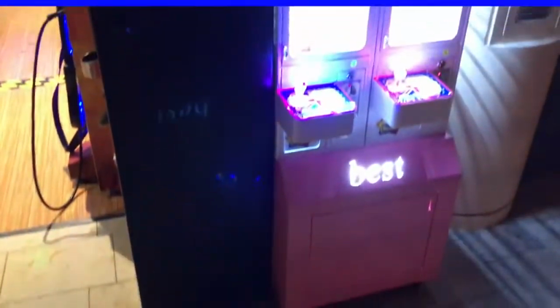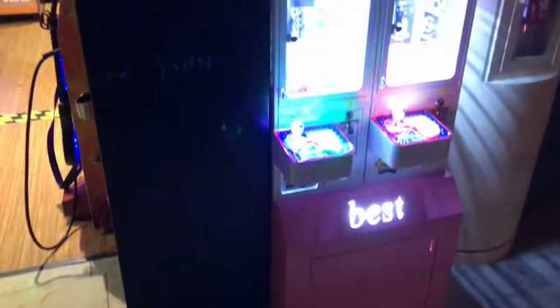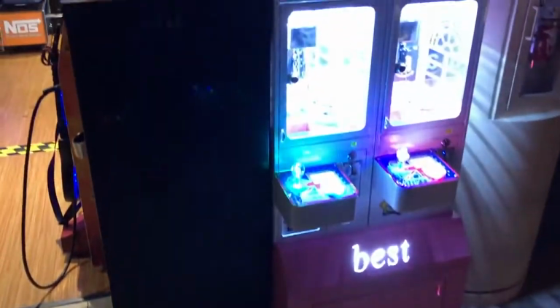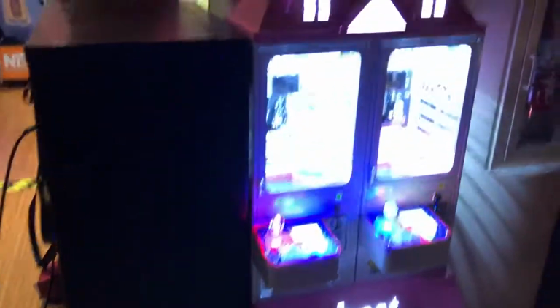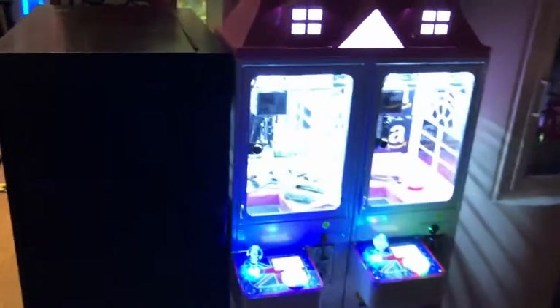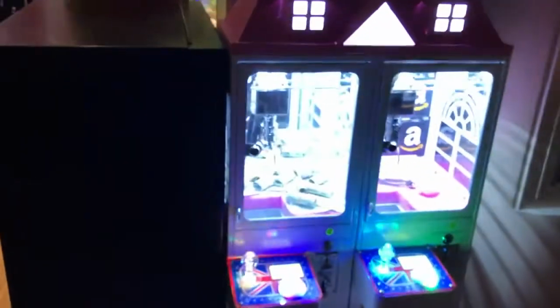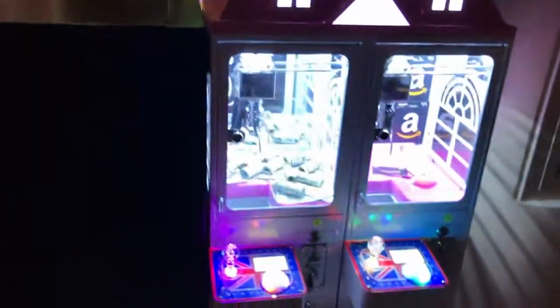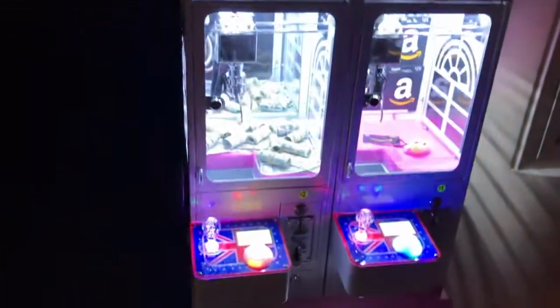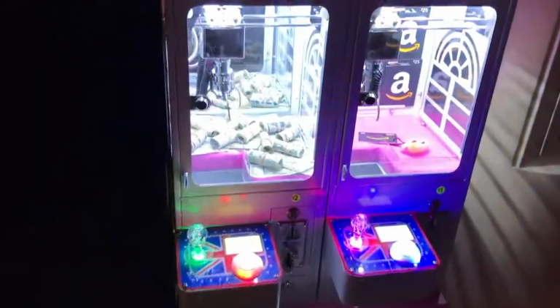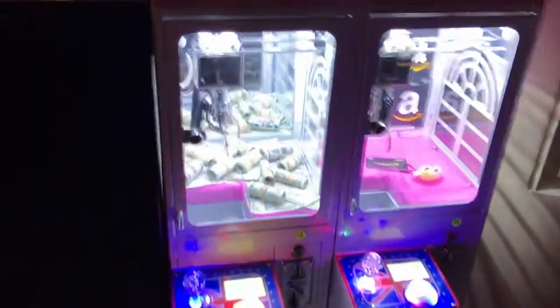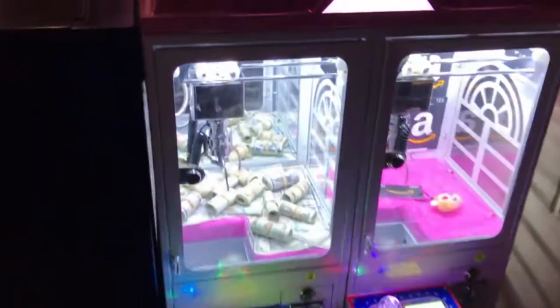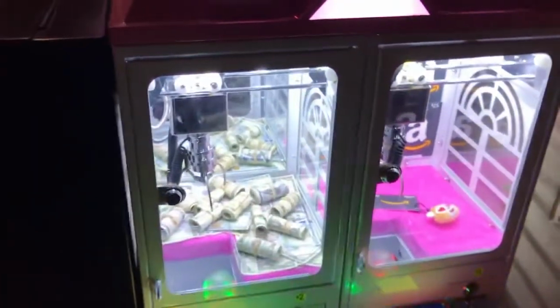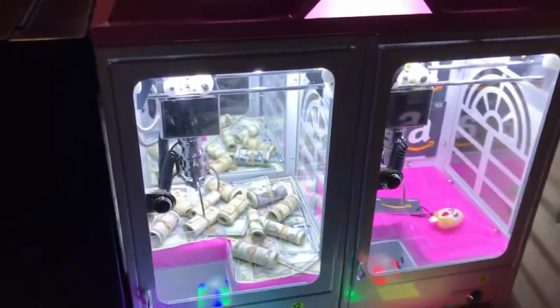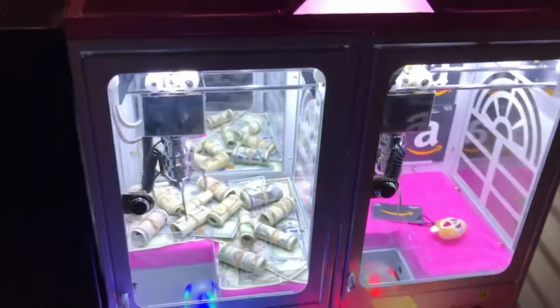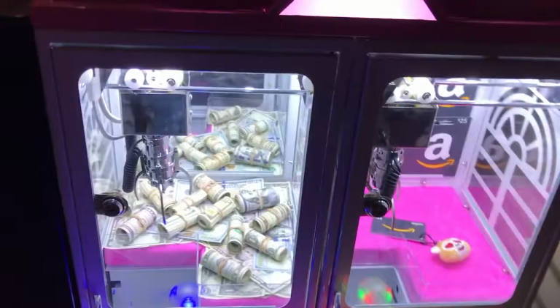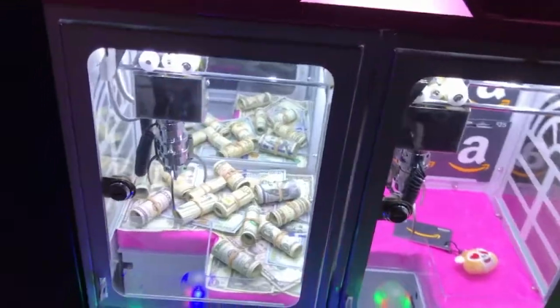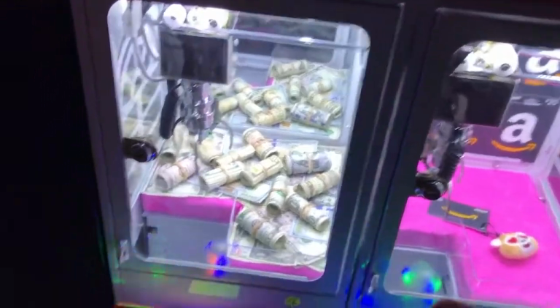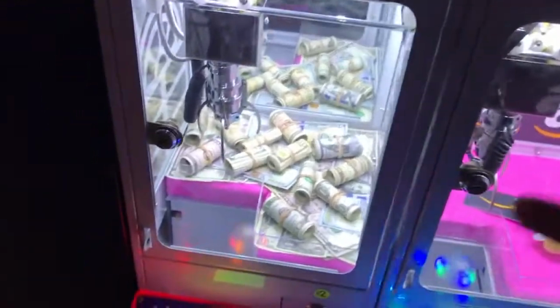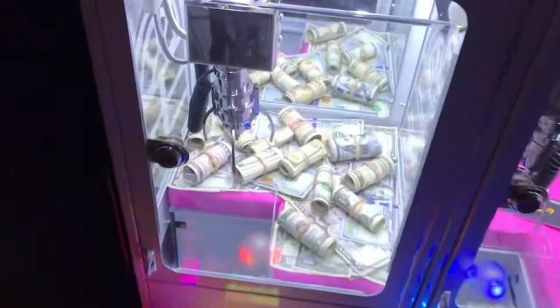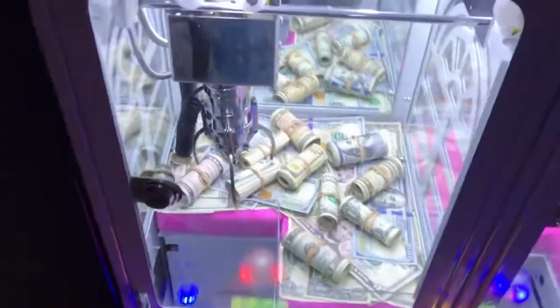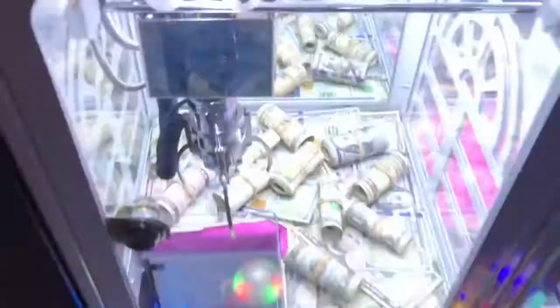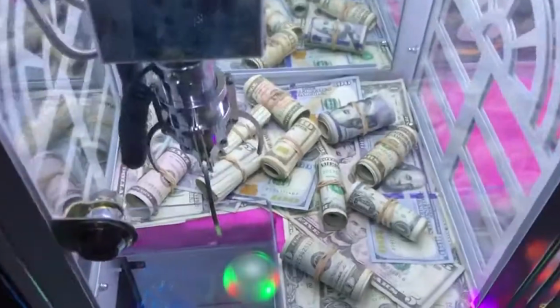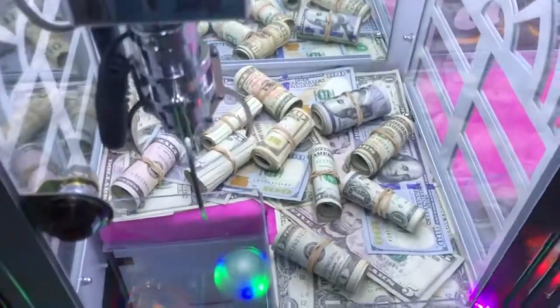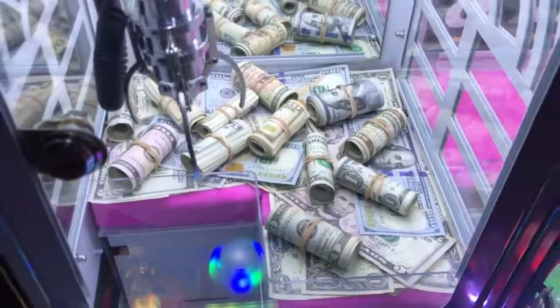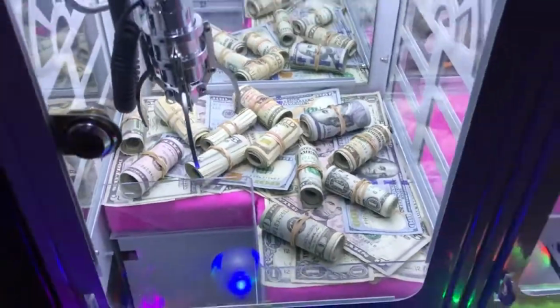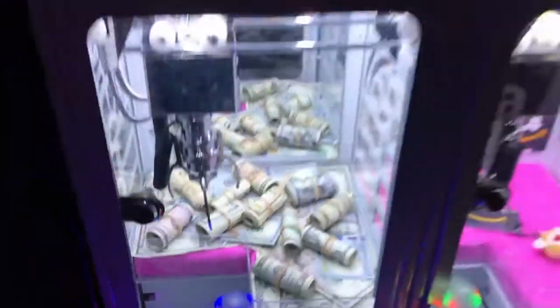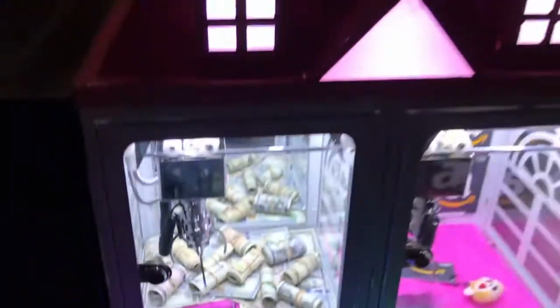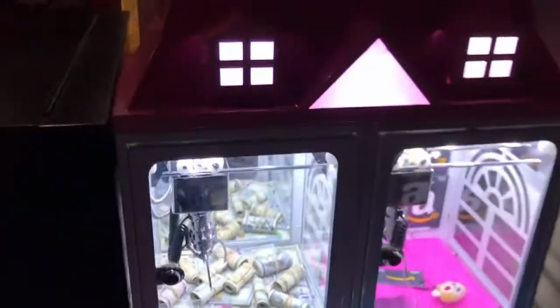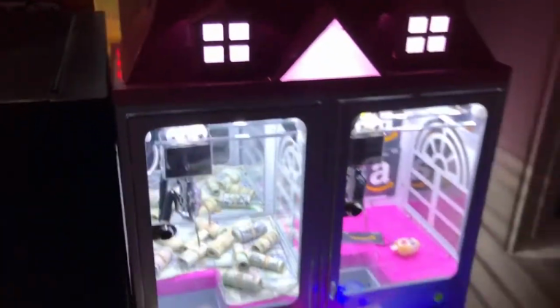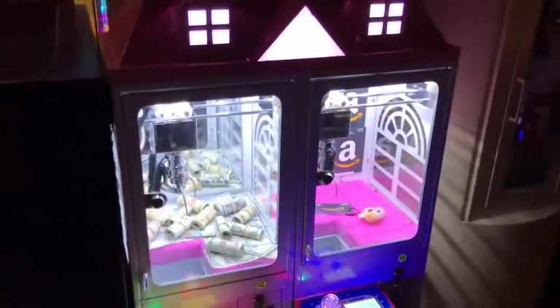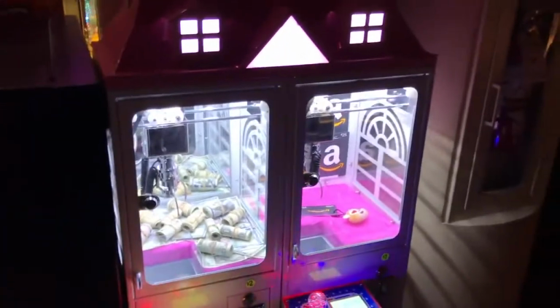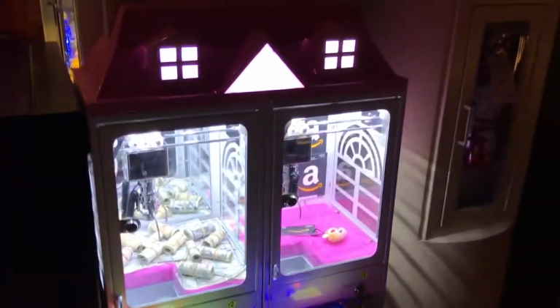What's going on, JoyFam? Welcome back to another video. It's your drill boy back at it again. Guys, we are at the mall today playing this little mini claw machine, and it's actually kind of adorable.